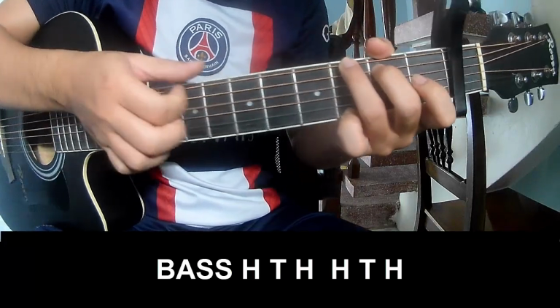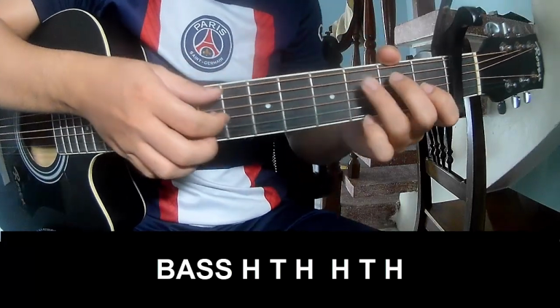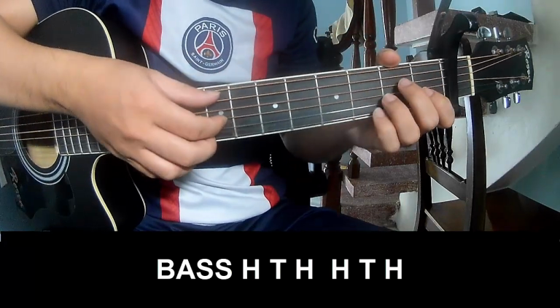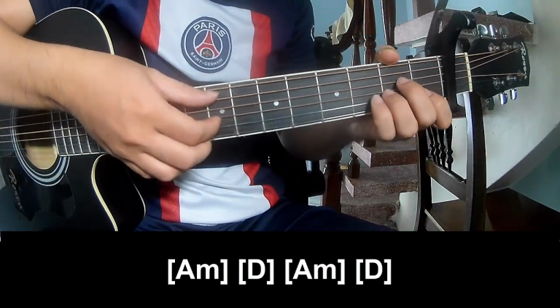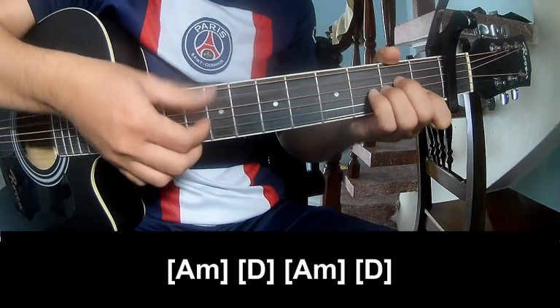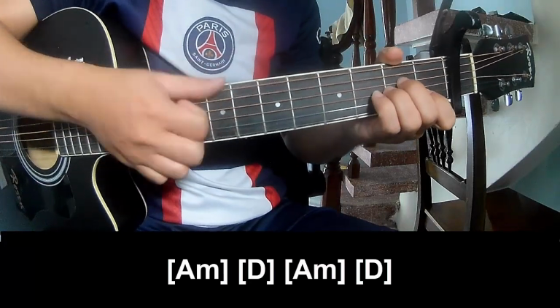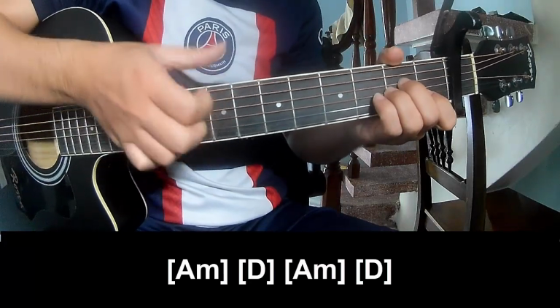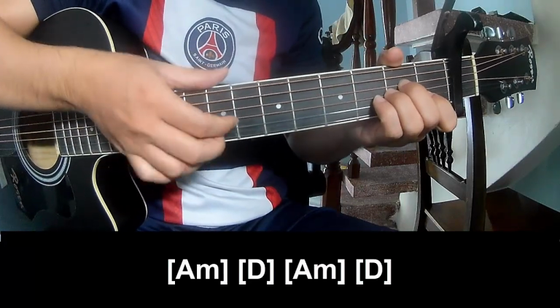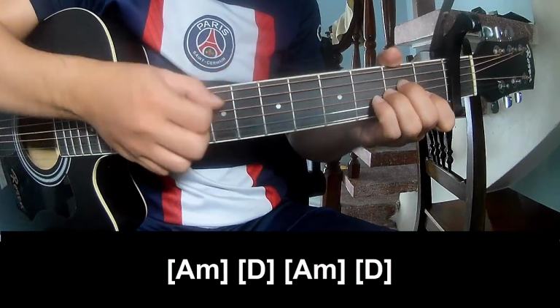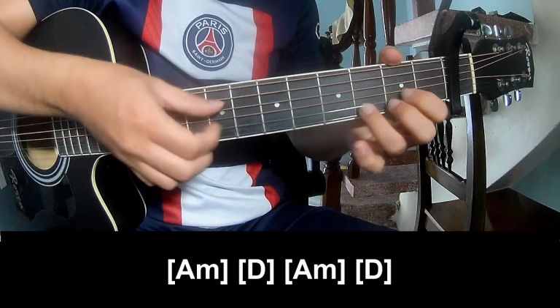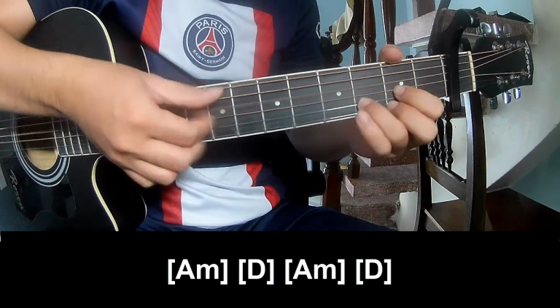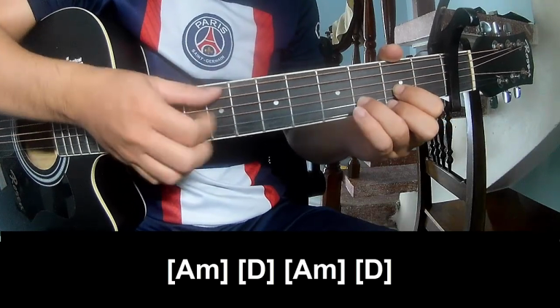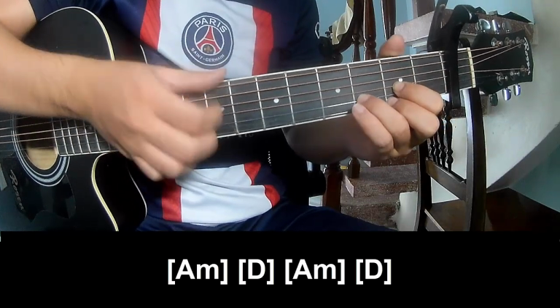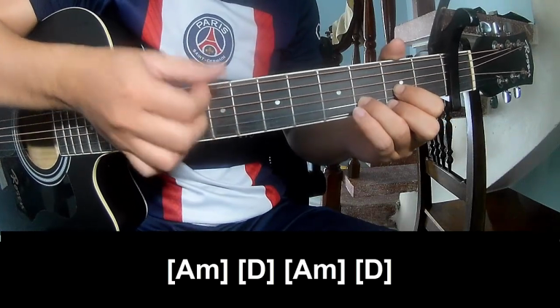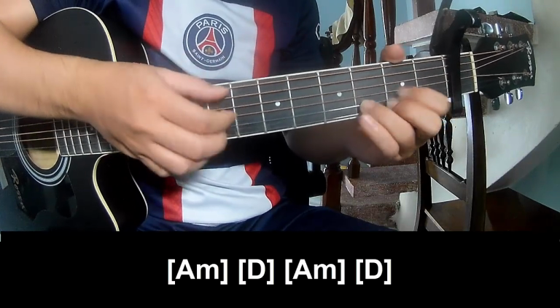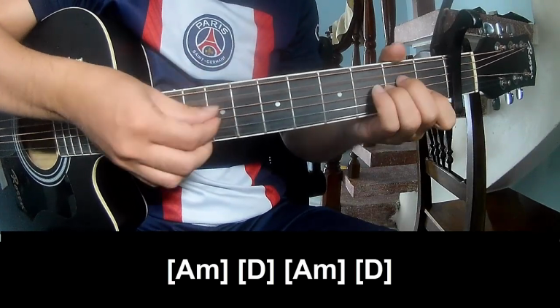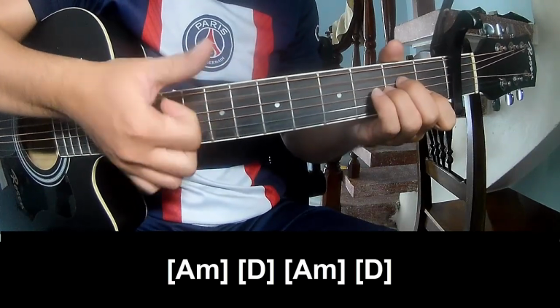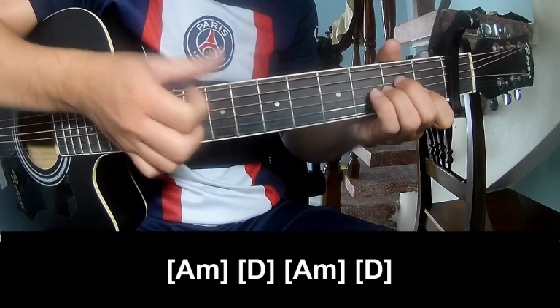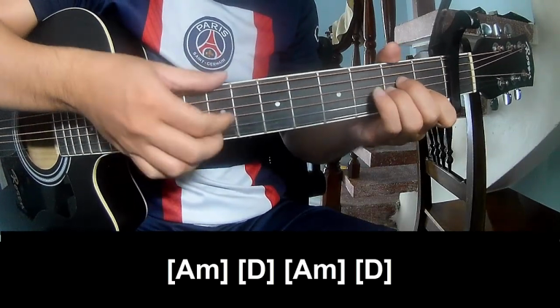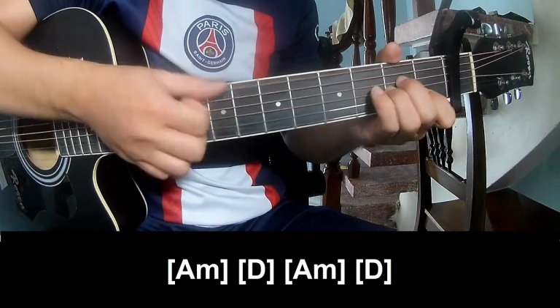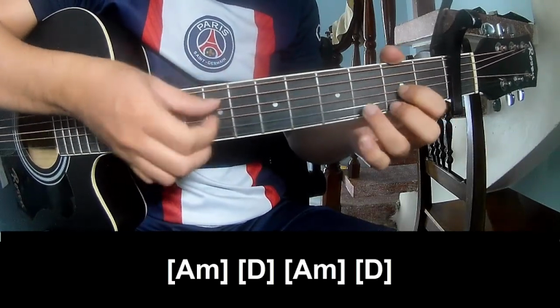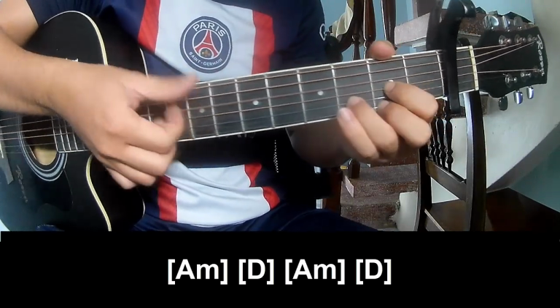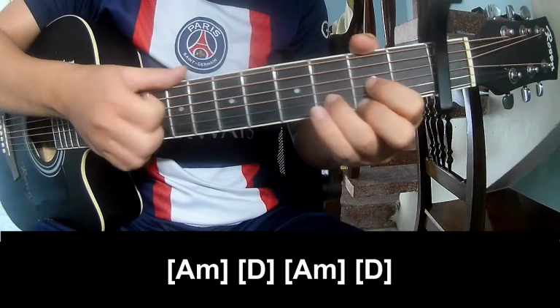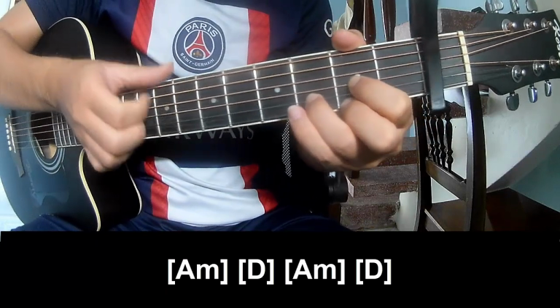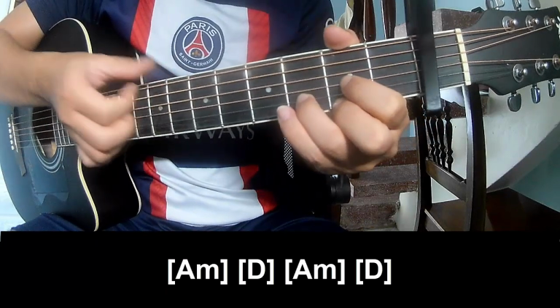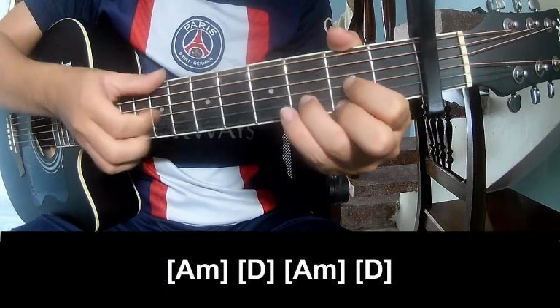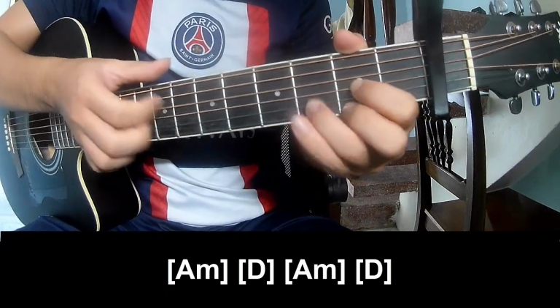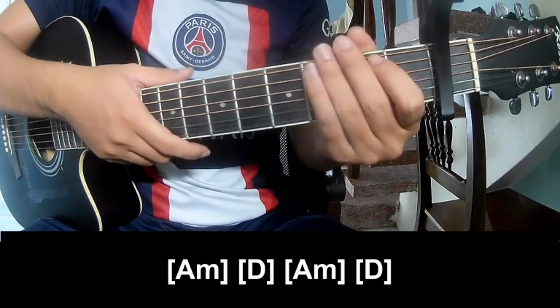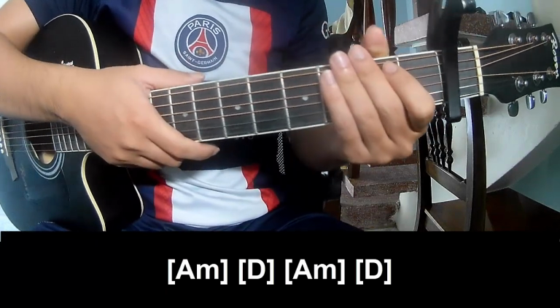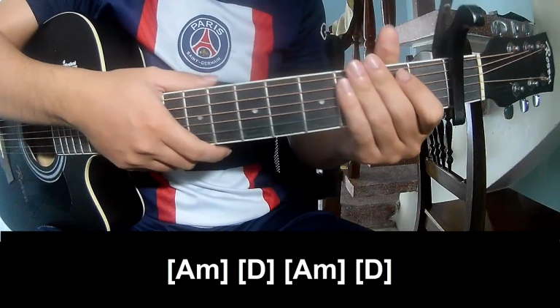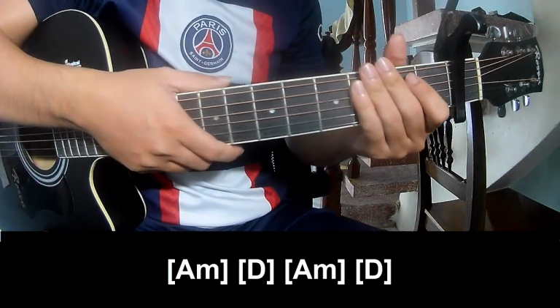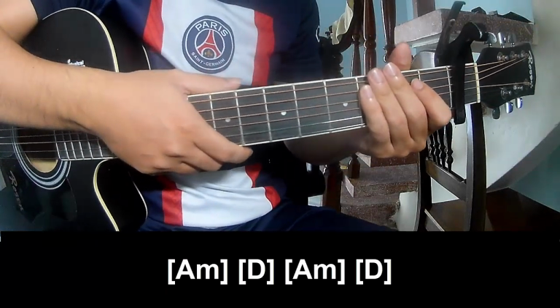And to play along: Am, D, Am, and D. And this is a strumming the same way for the track.